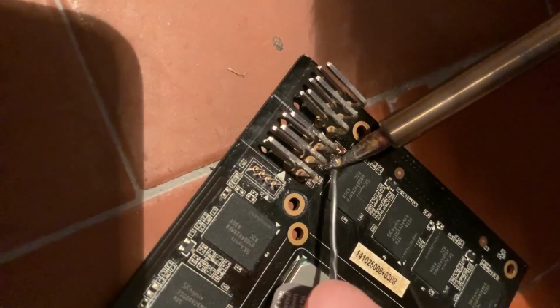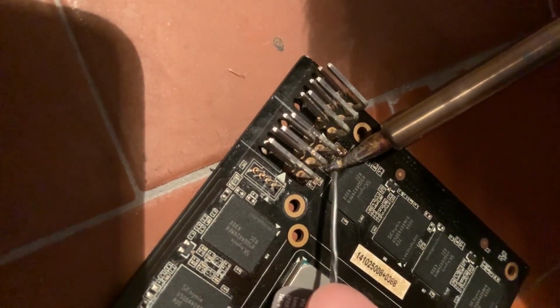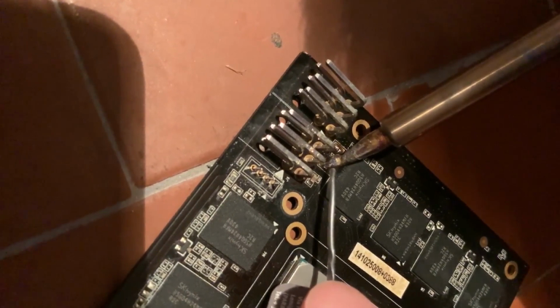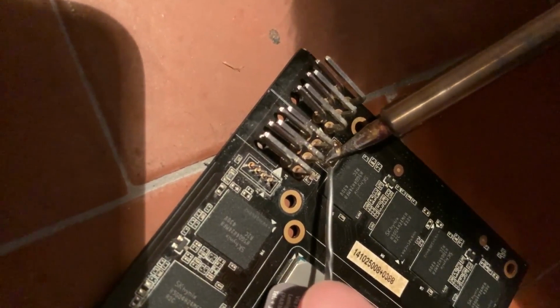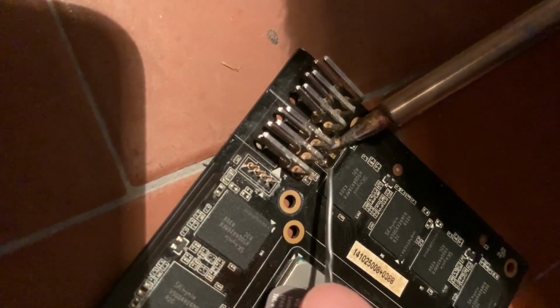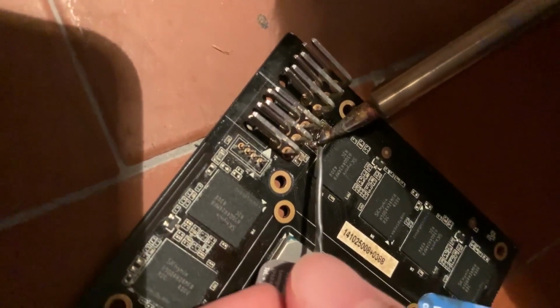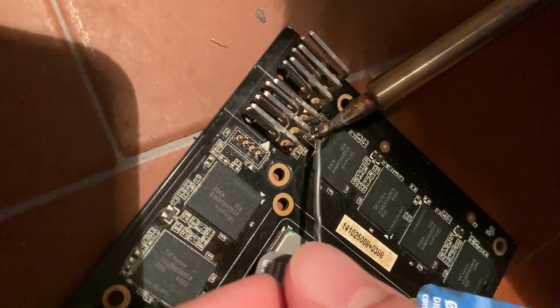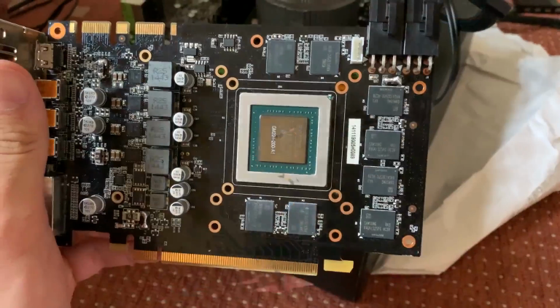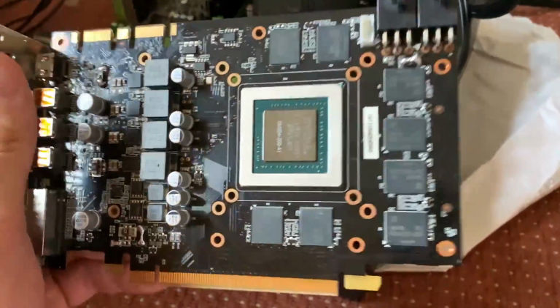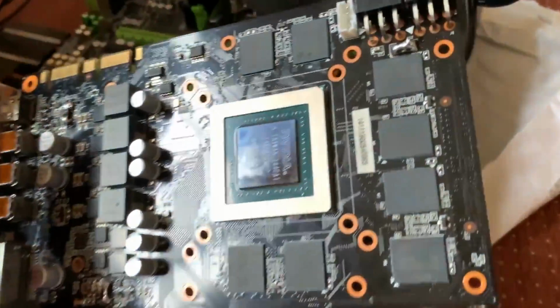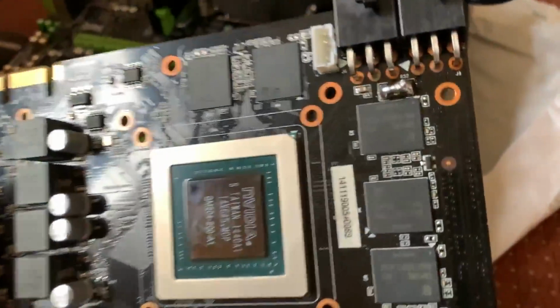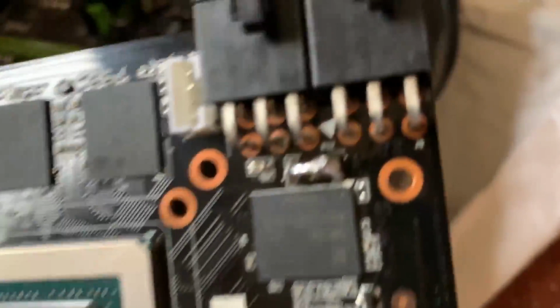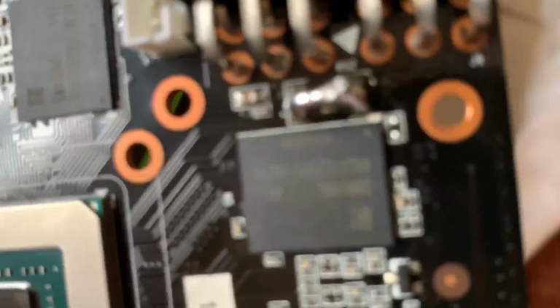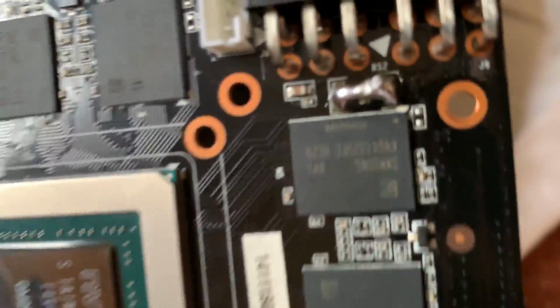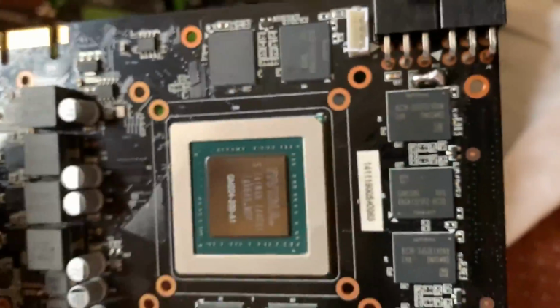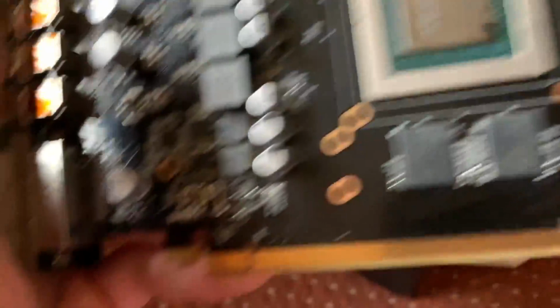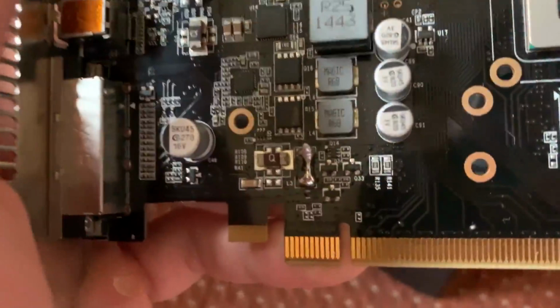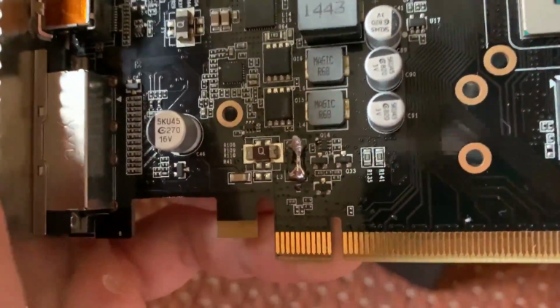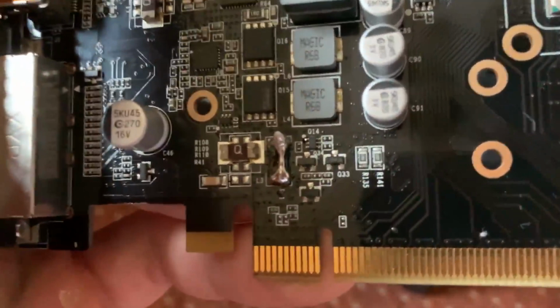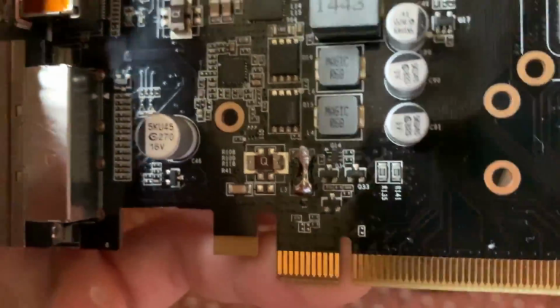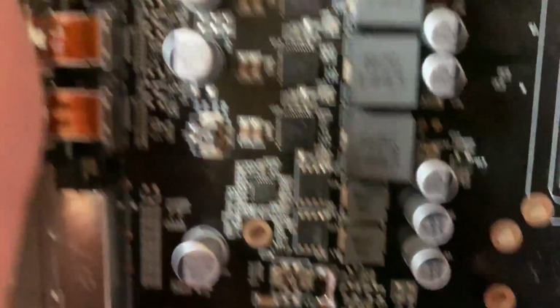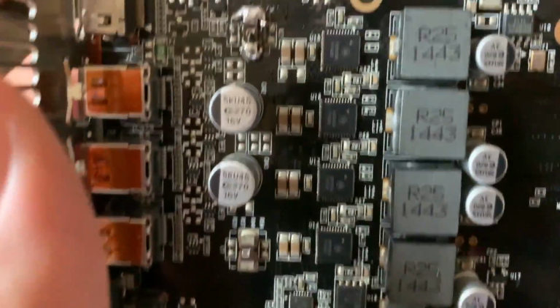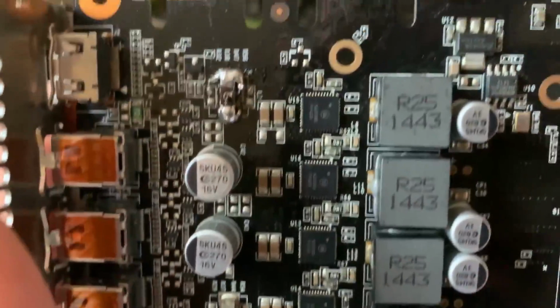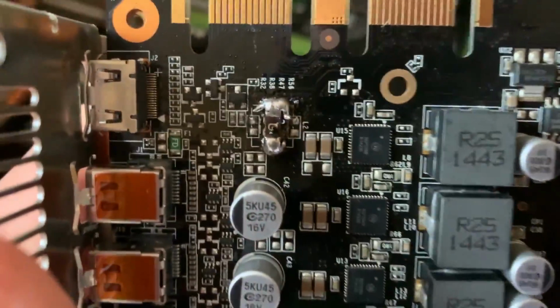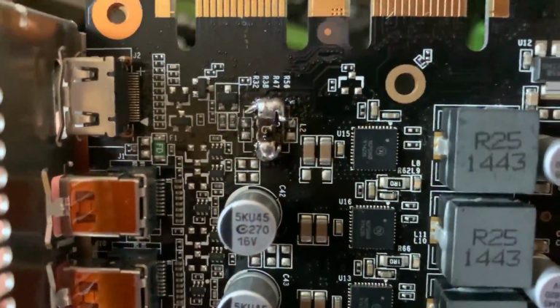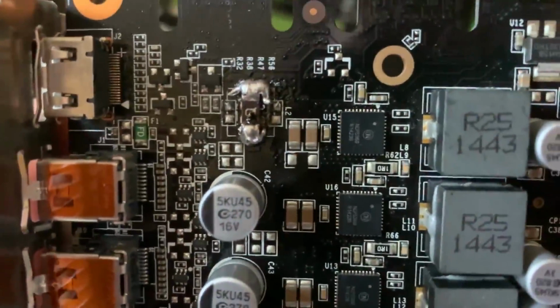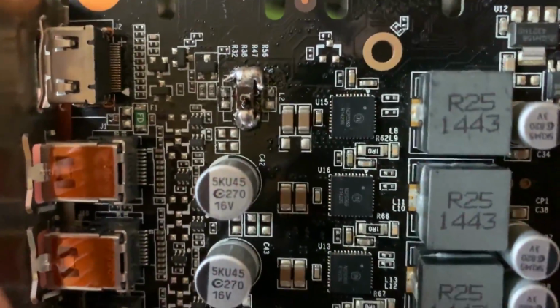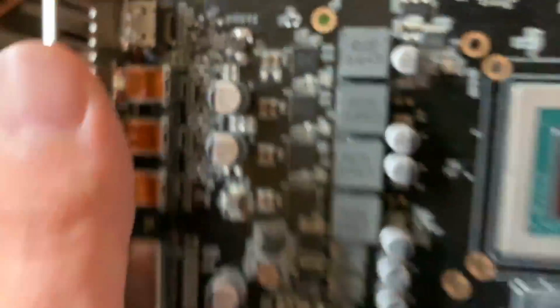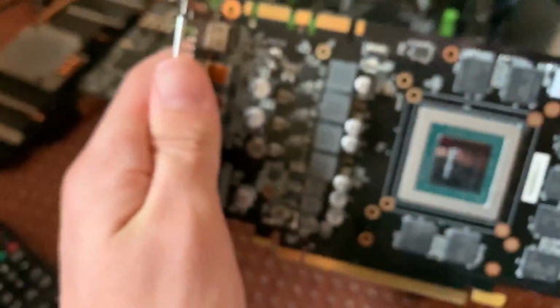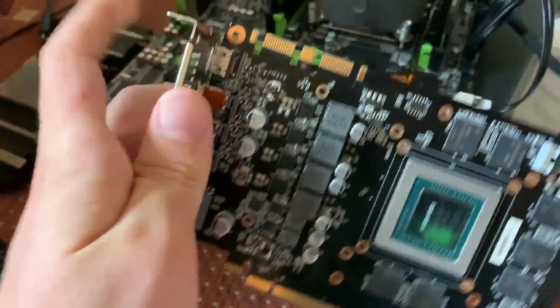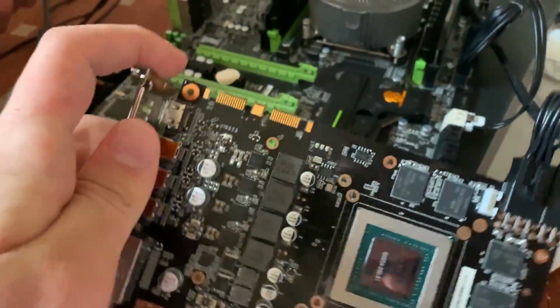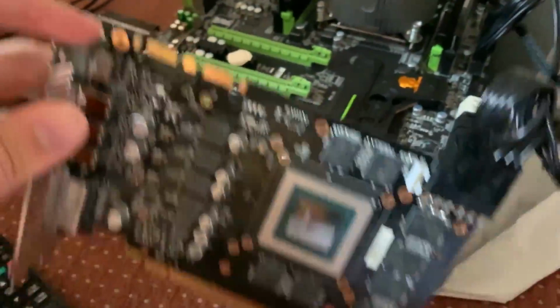Shunt mod! All right — we shunt modded it, even on the PCIe. And we re-soldered a resistance. Let's see if it works.